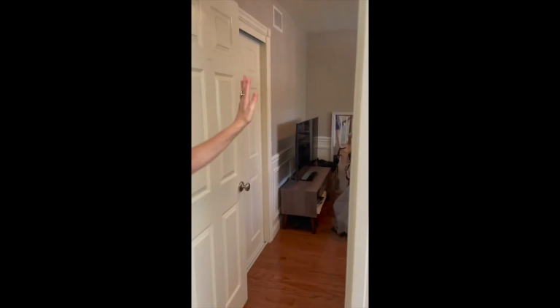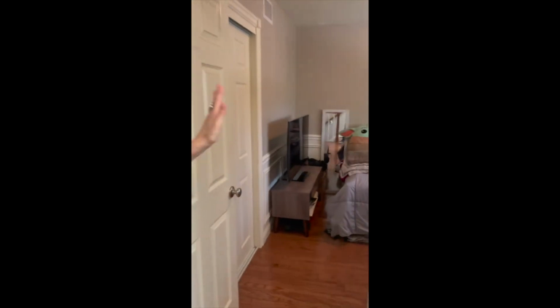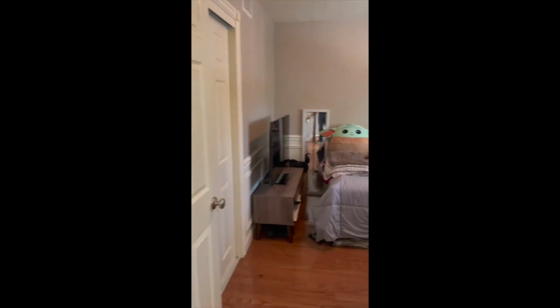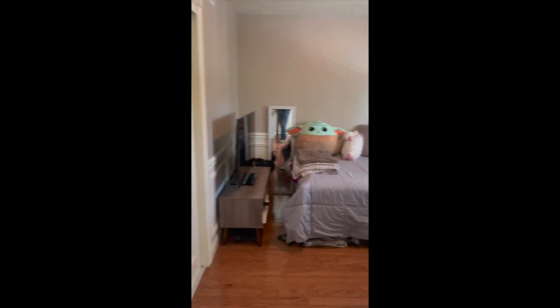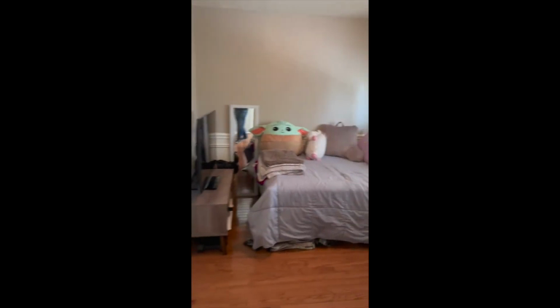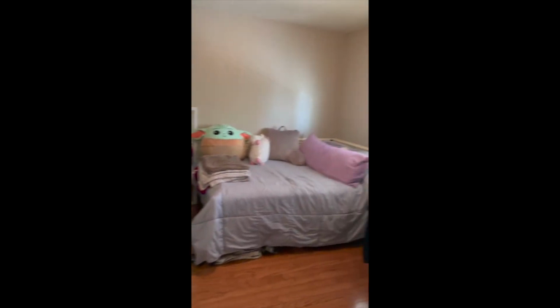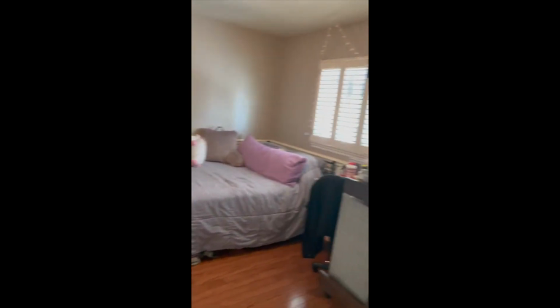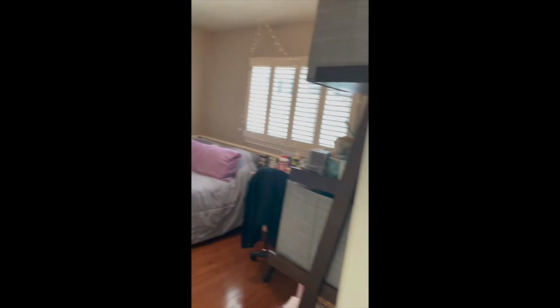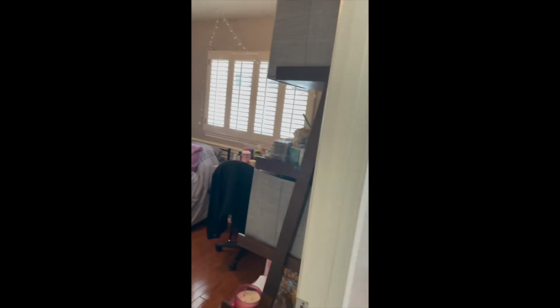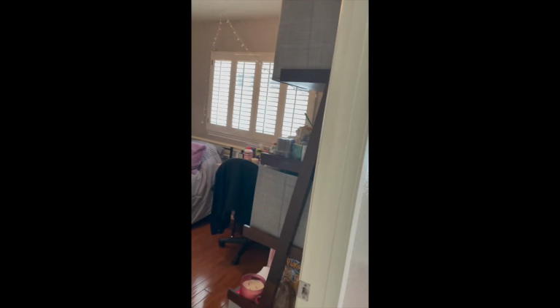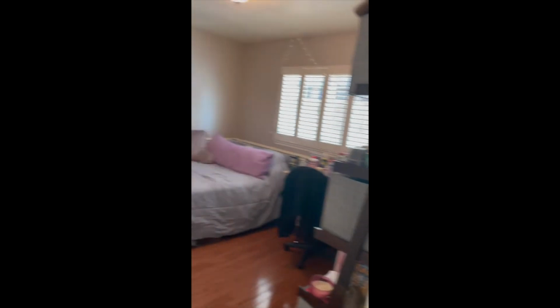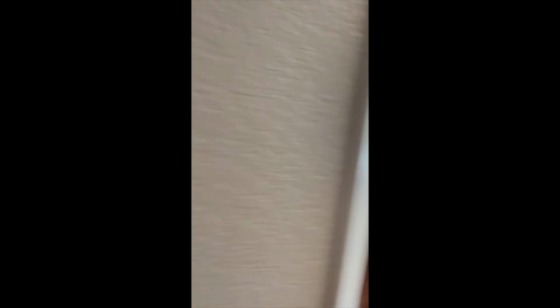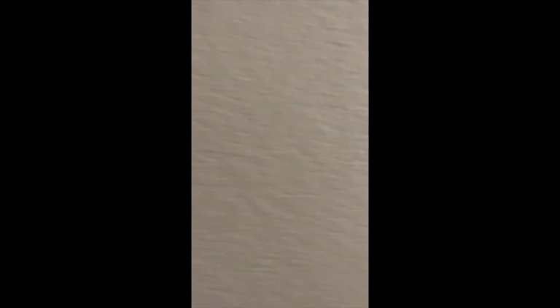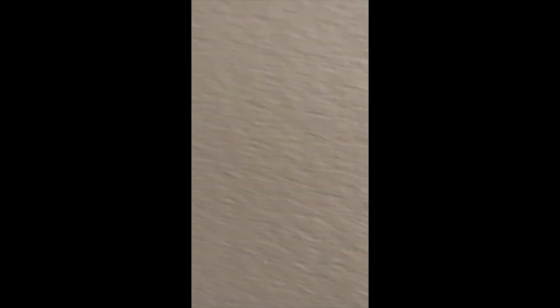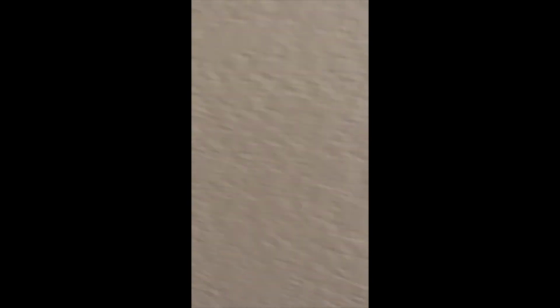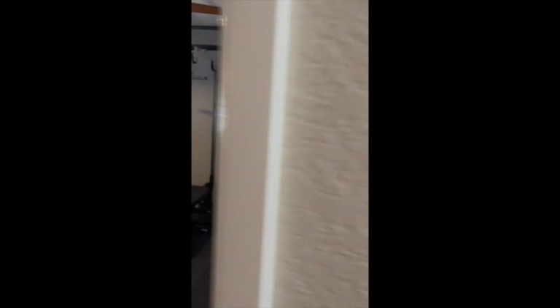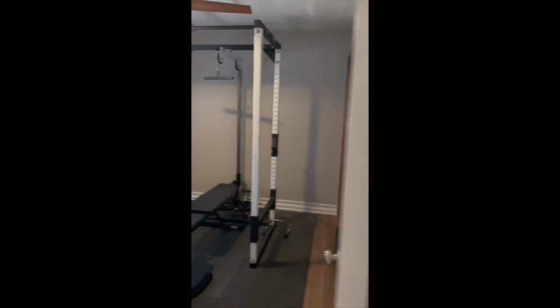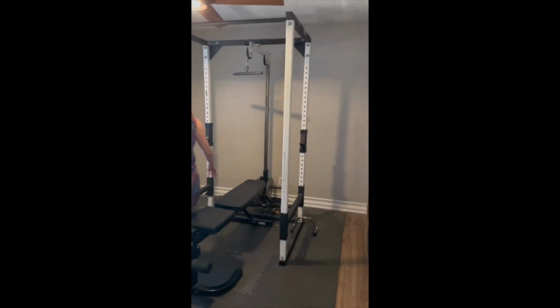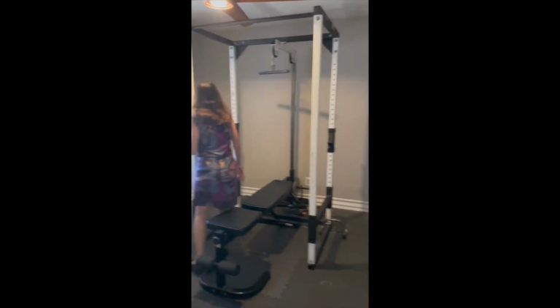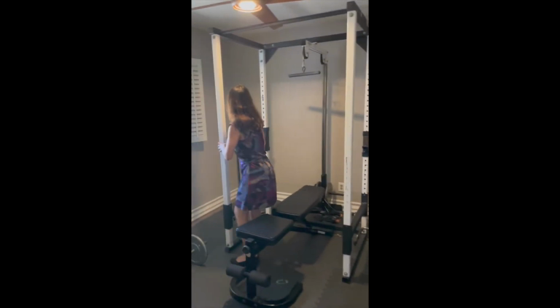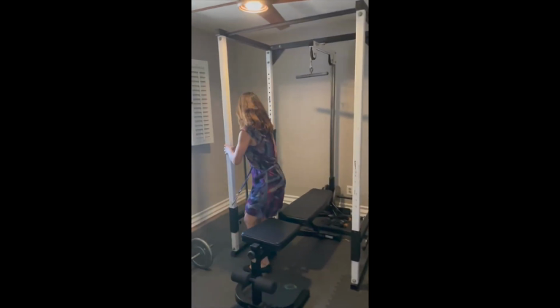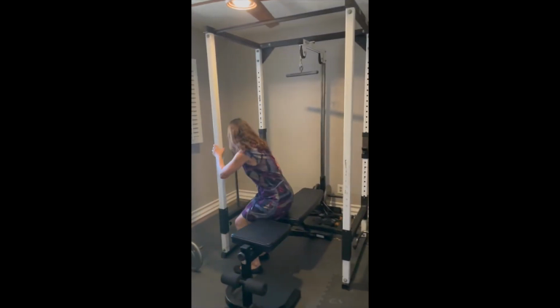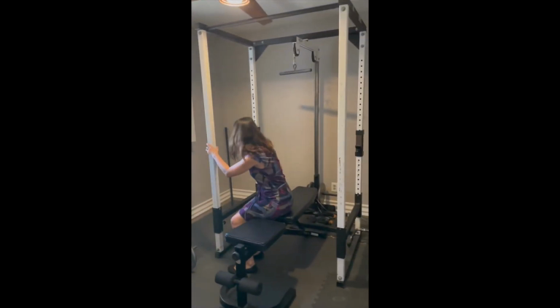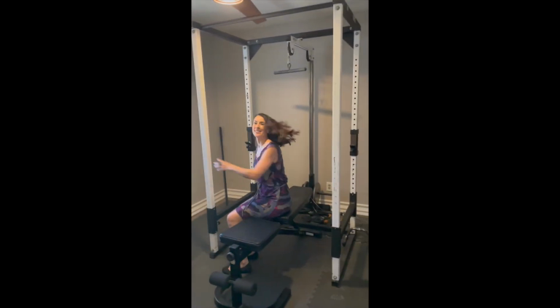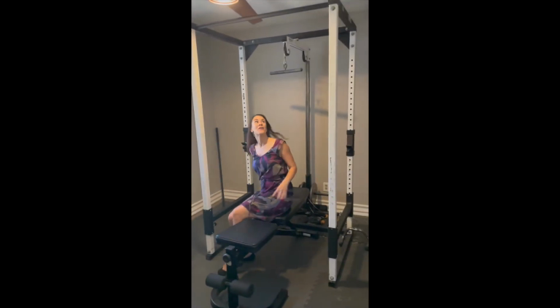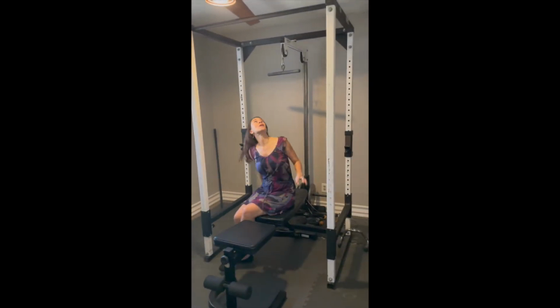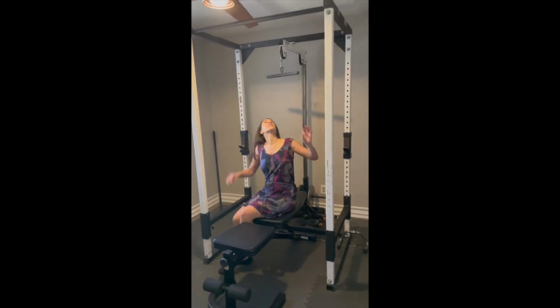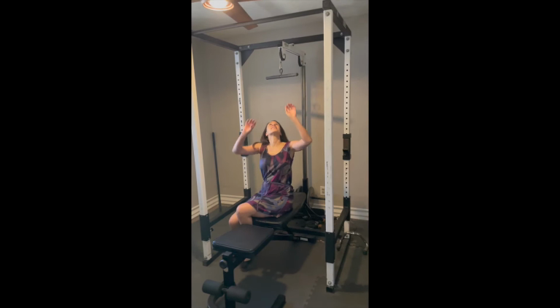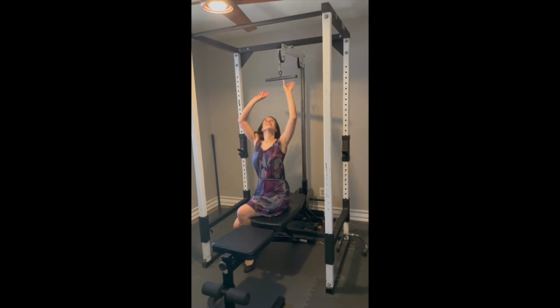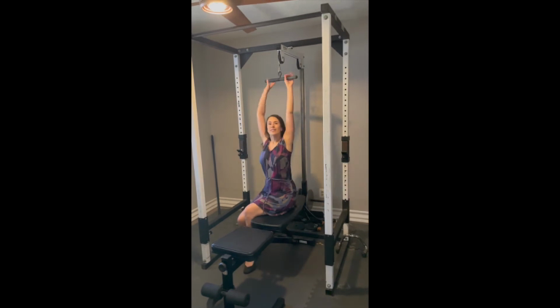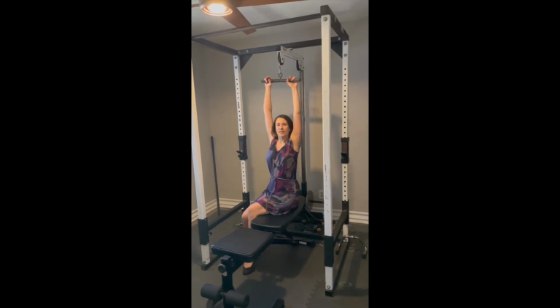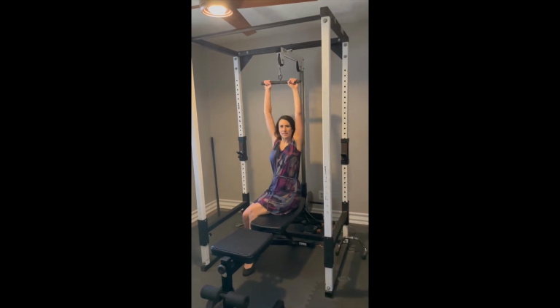Another bedroom here. We converted this into a weight room, which is pretty nice.